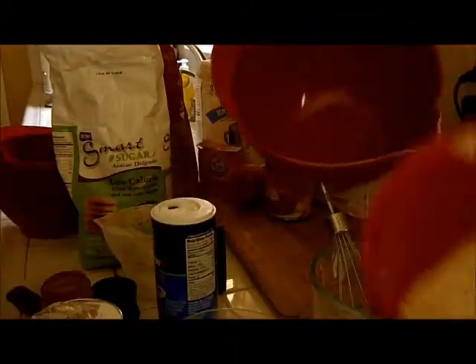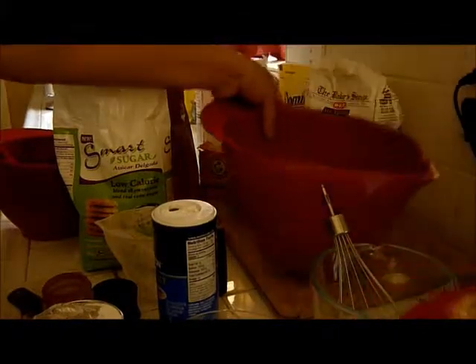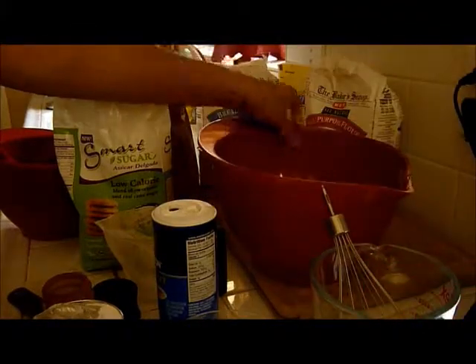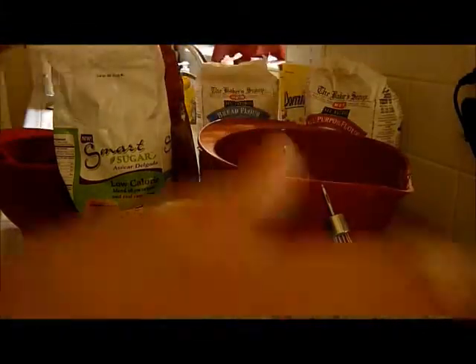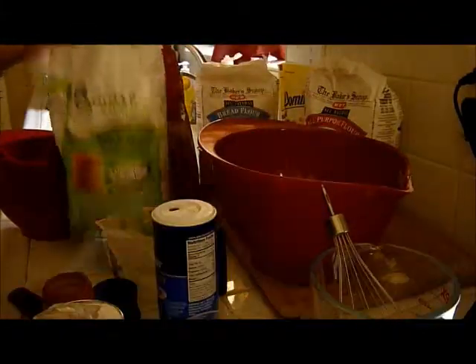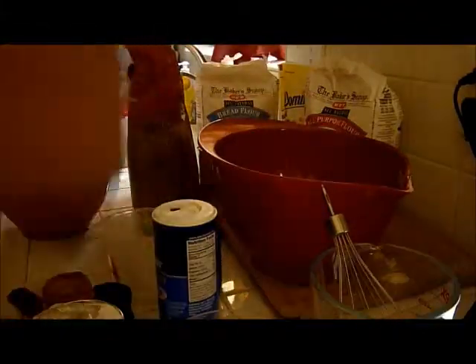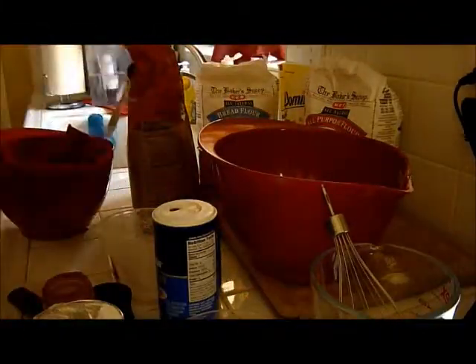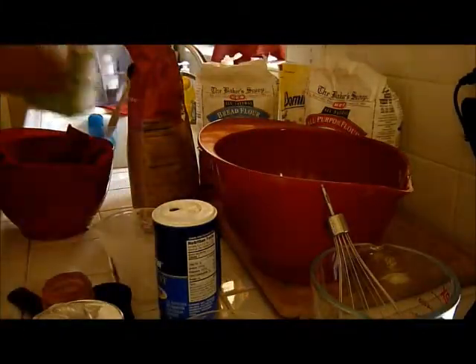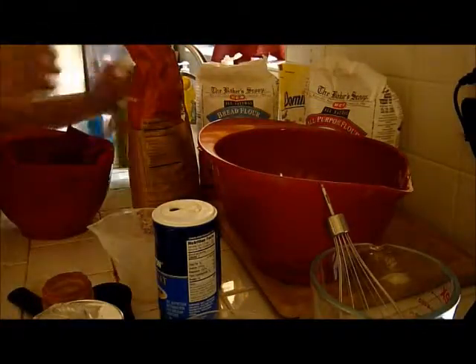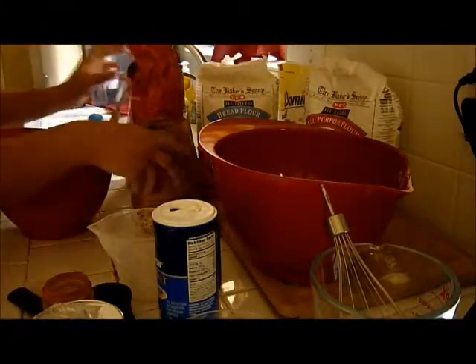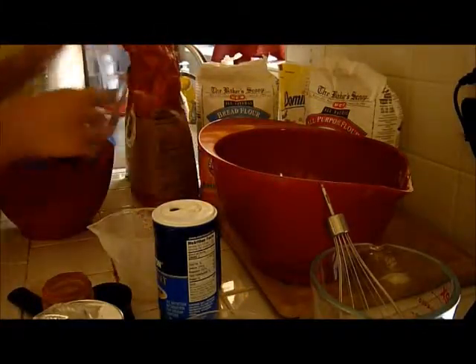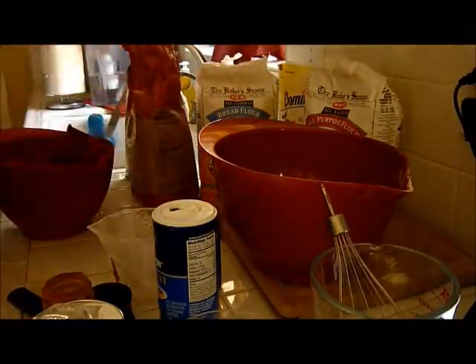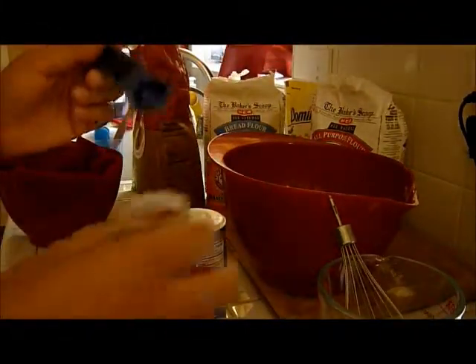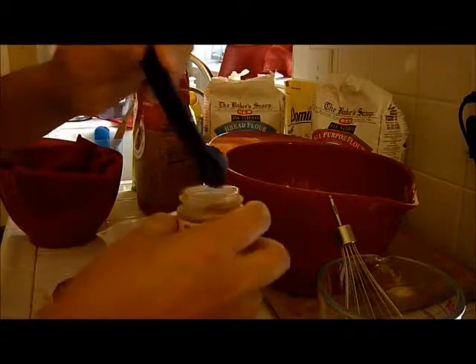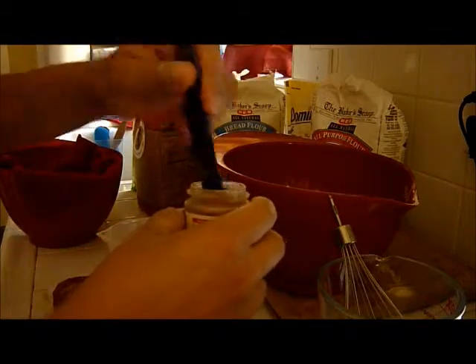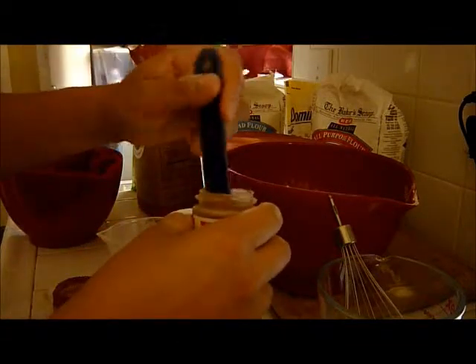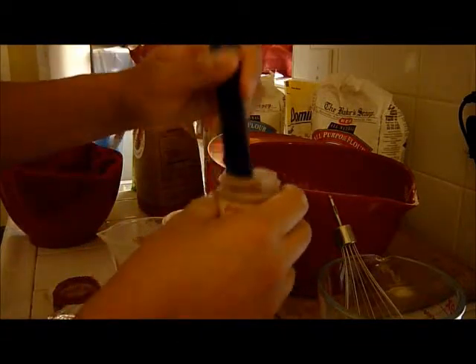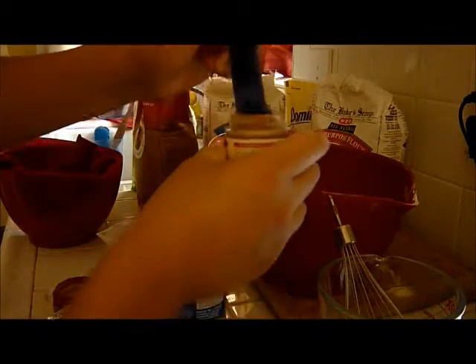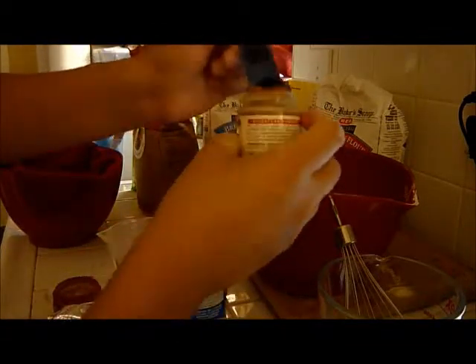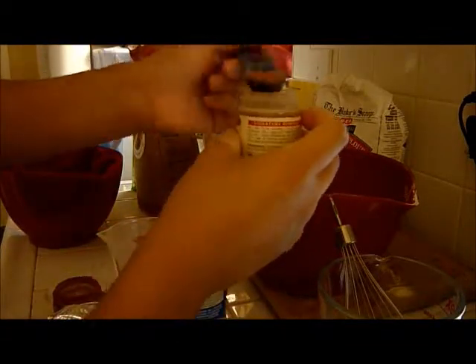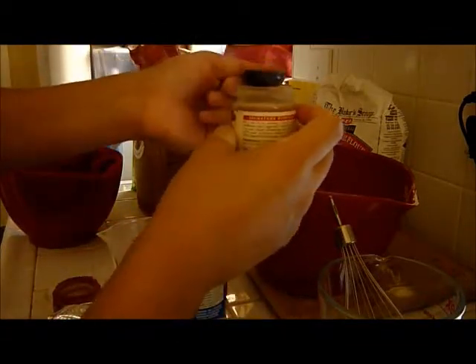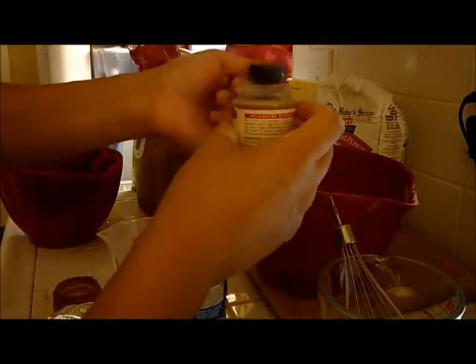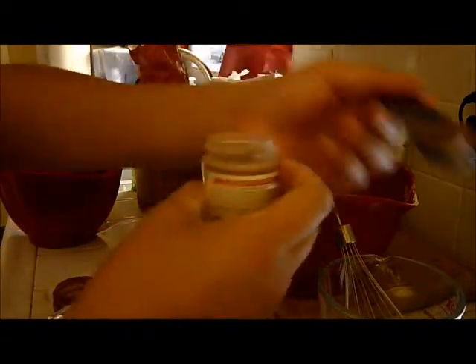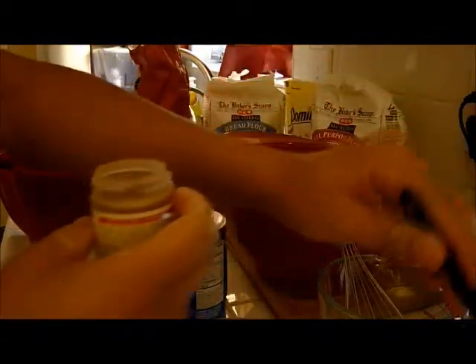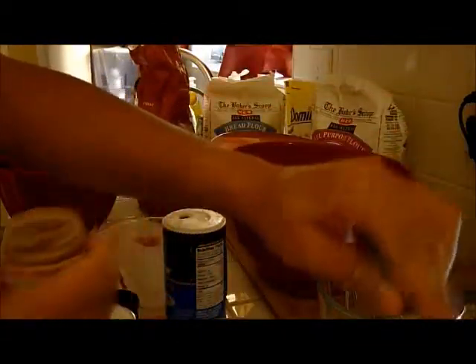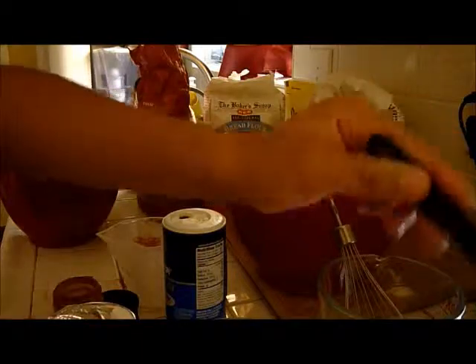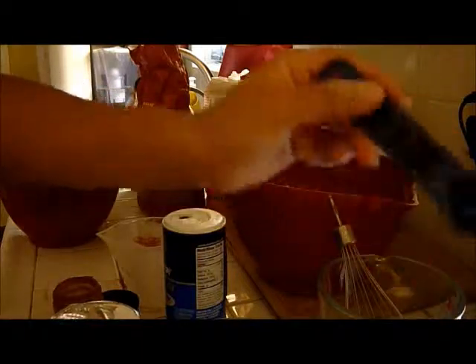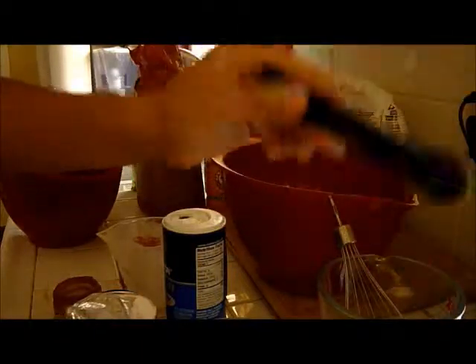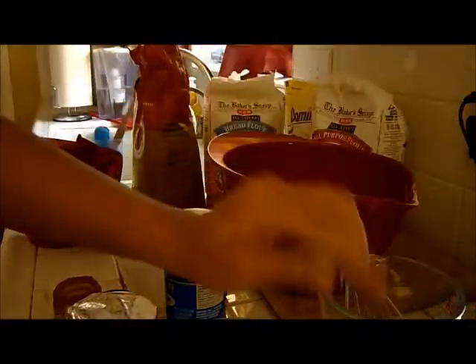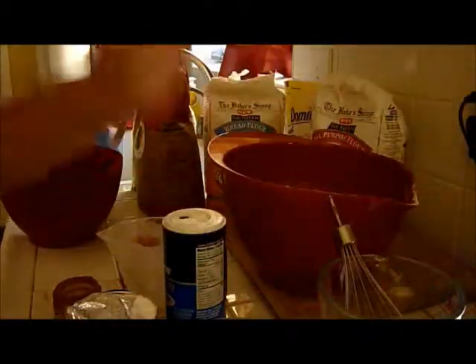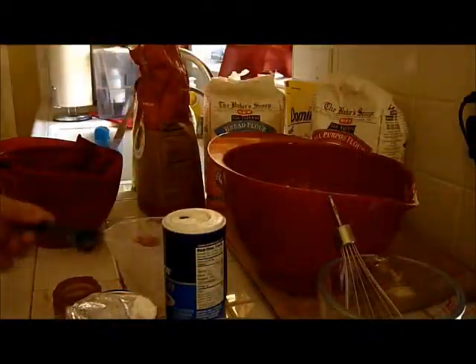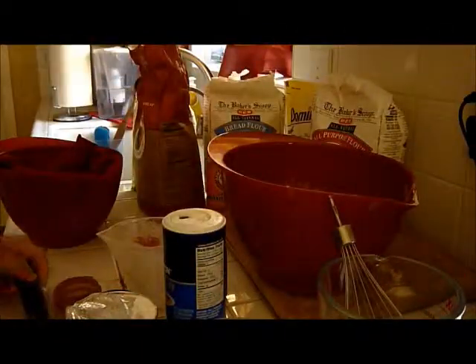Dry ingredients, wet ingredients. You'll also need a teaspoon of pumpkin spice with your dry ingredients, and you want to mix that in with the rest of the dry ingredients.